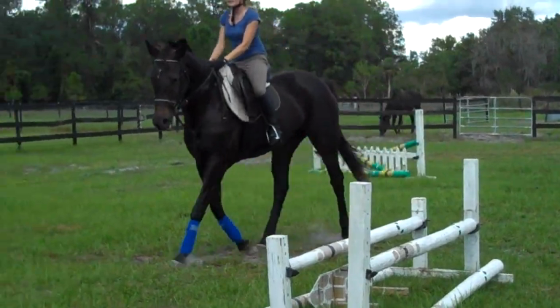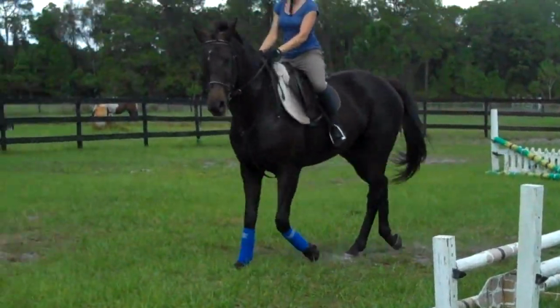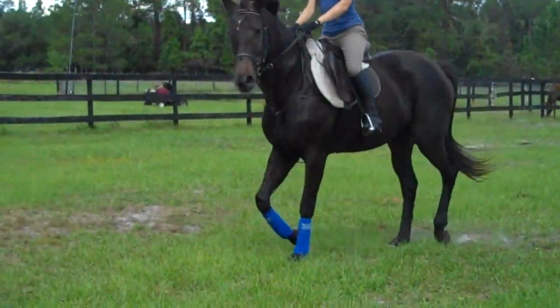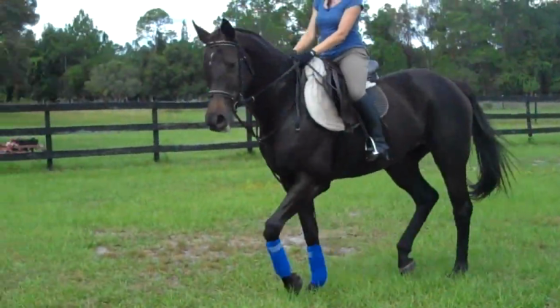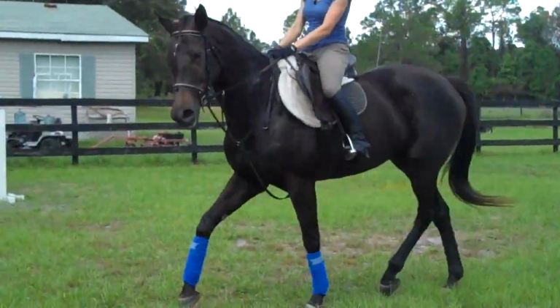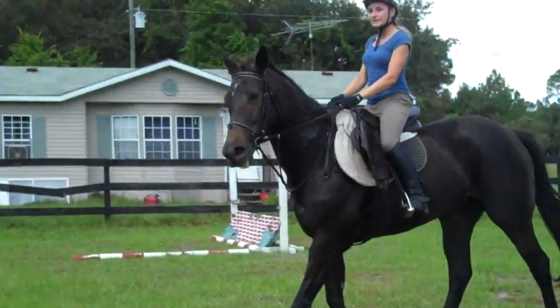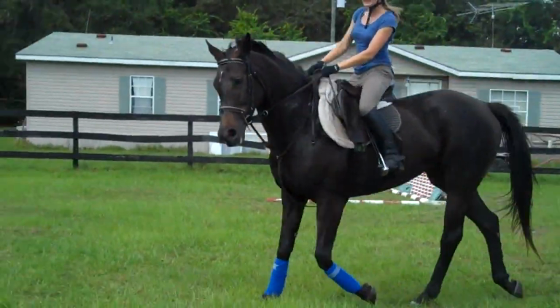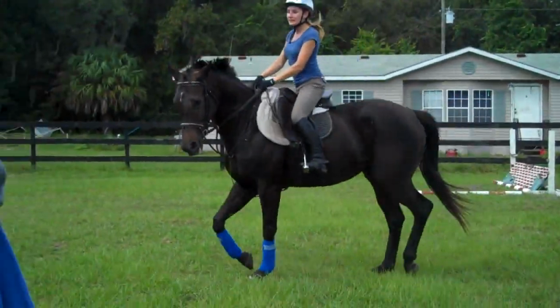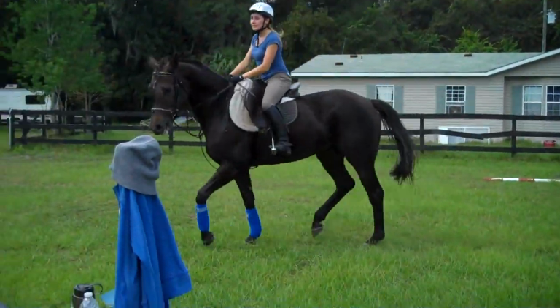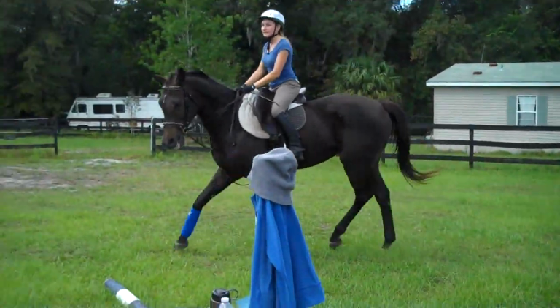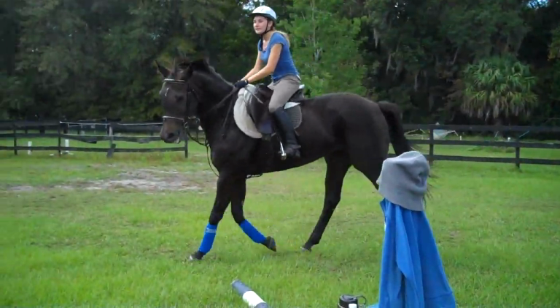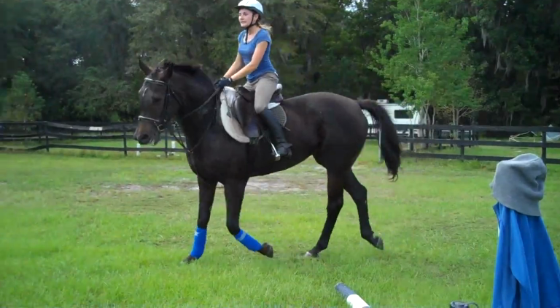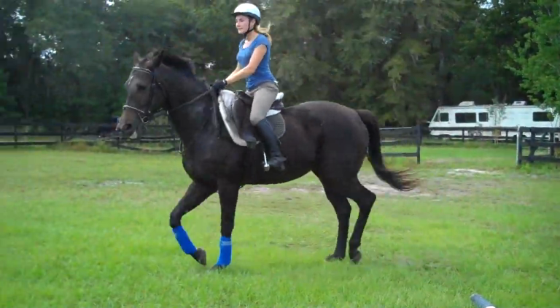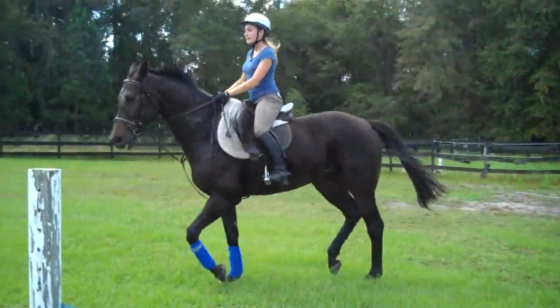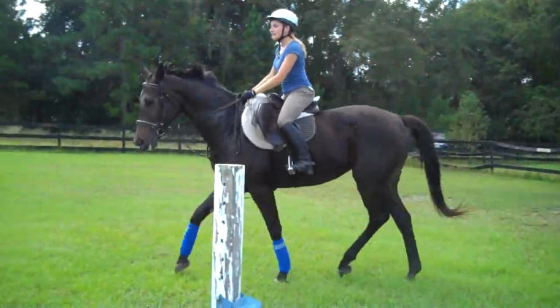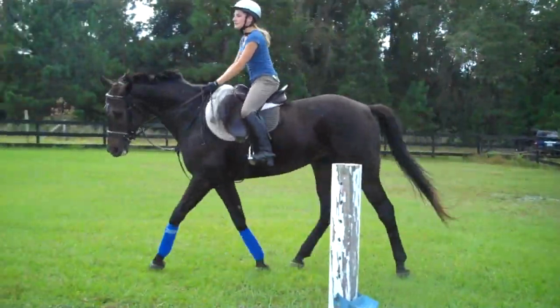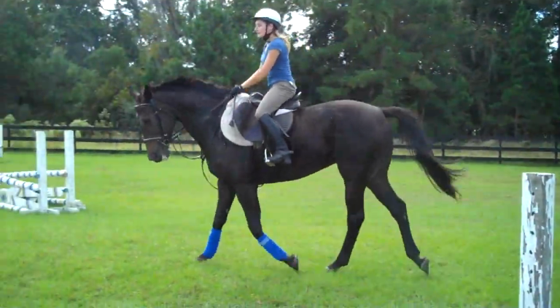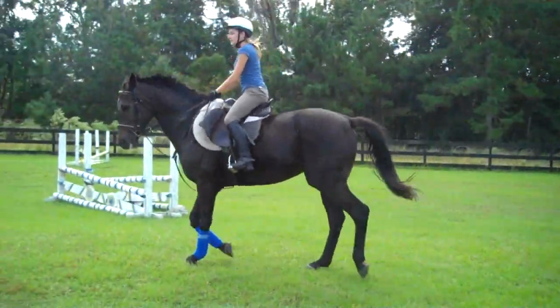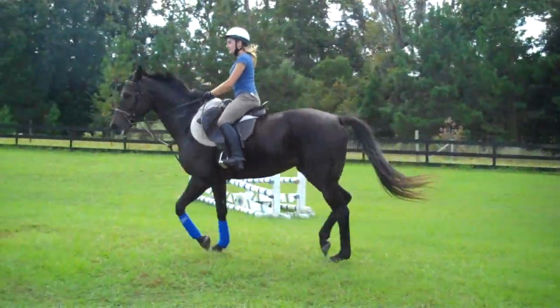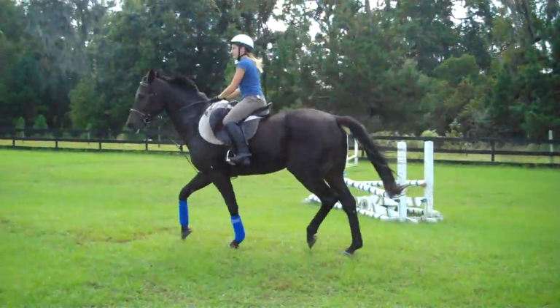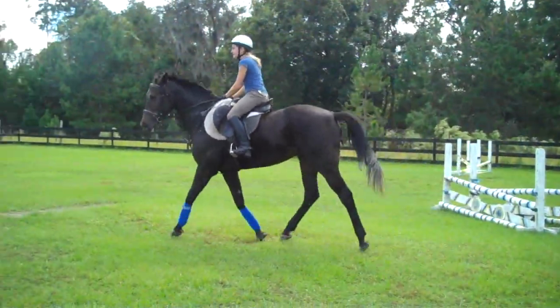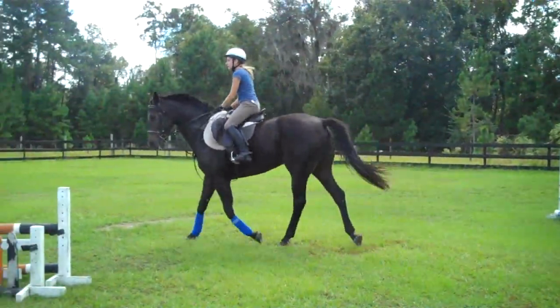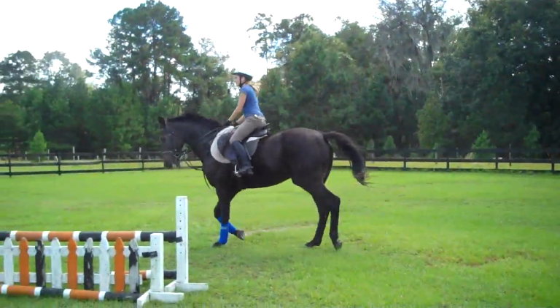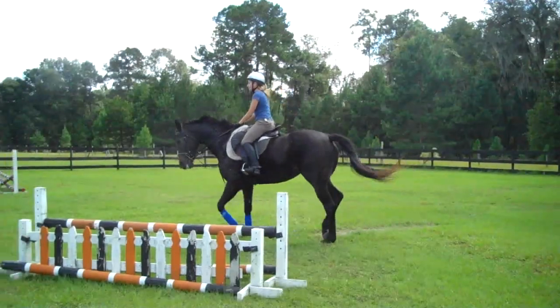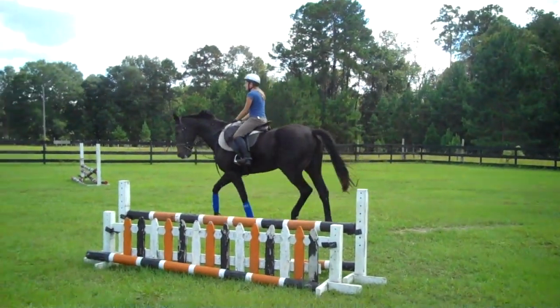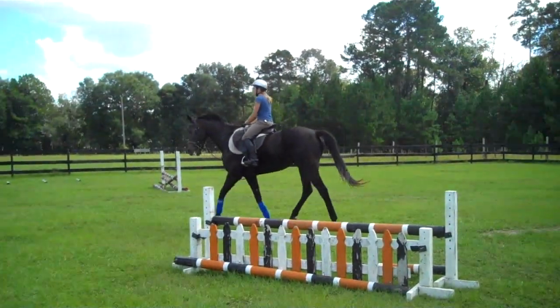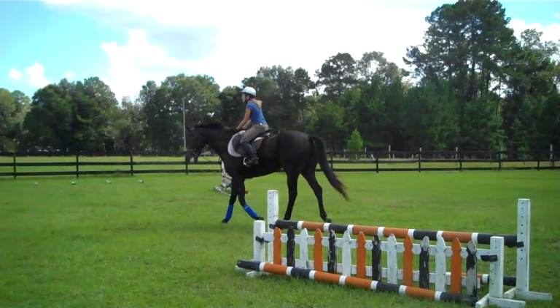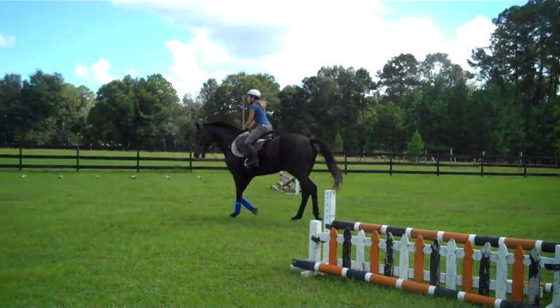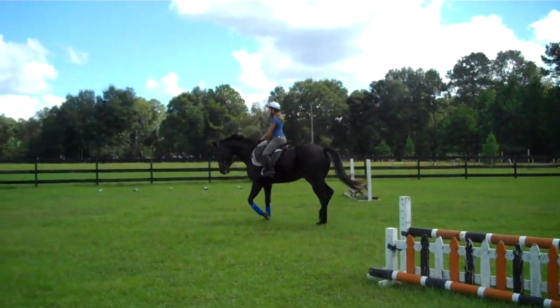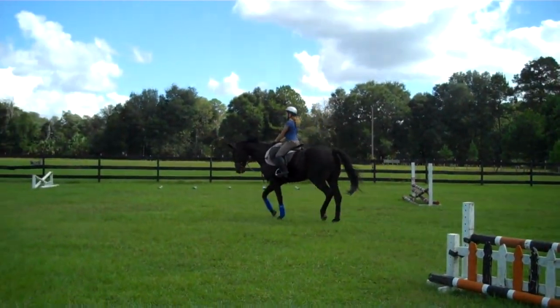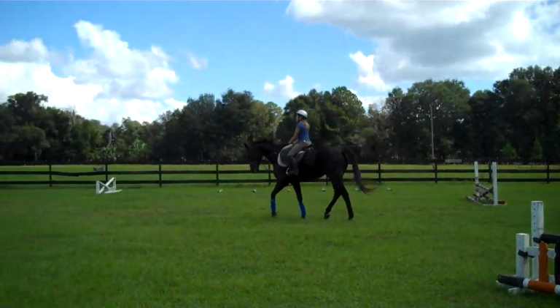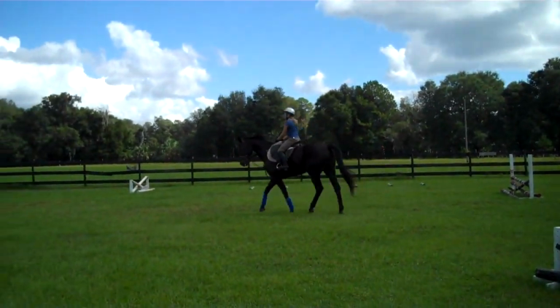There you go, that's nice. Move her out off the inside leg. Squeeze with that inside leg, move her out. There you go, slower down, half hold. Sit up, sit up, you're leaning forward. Sit up.